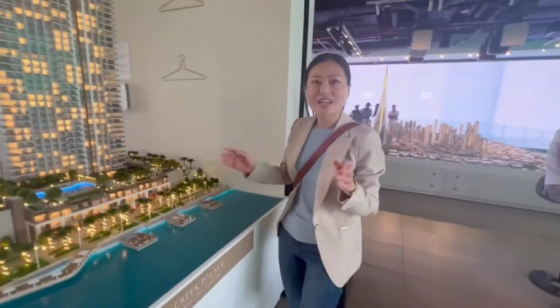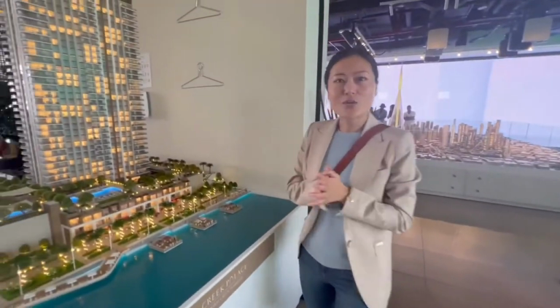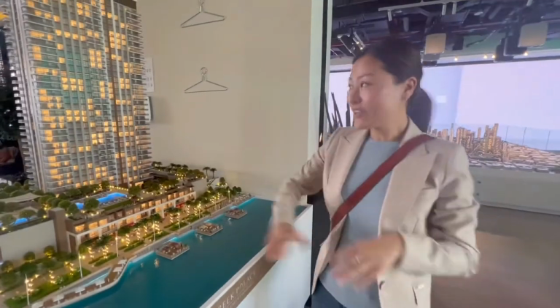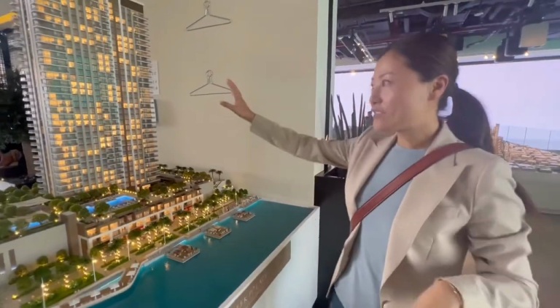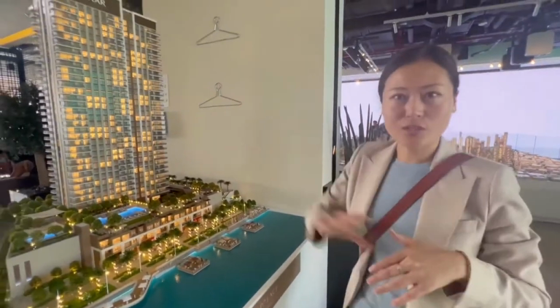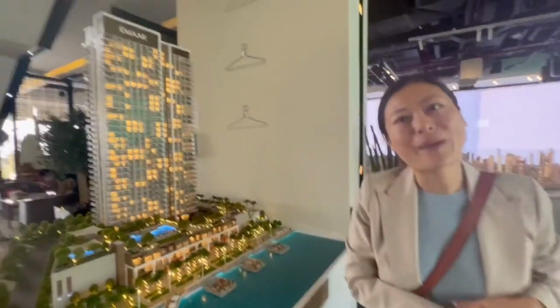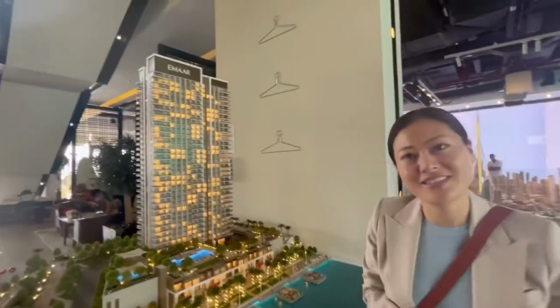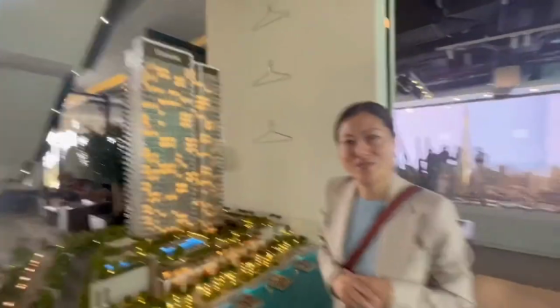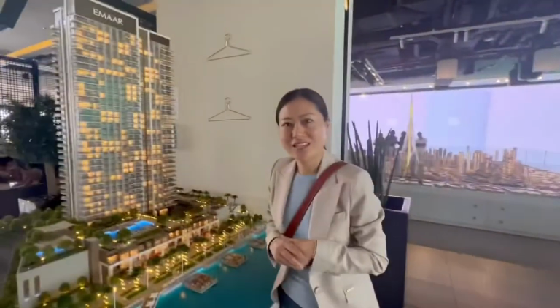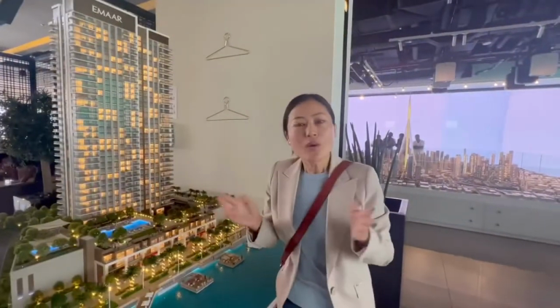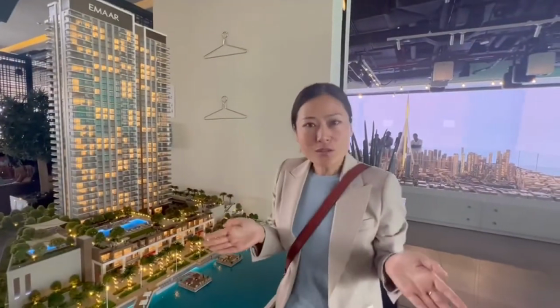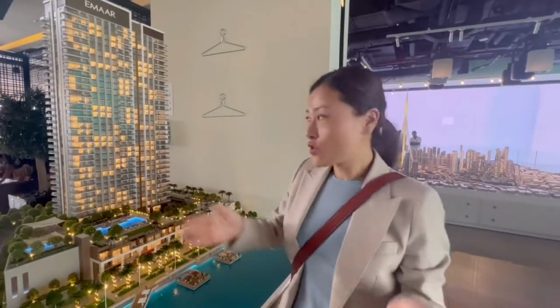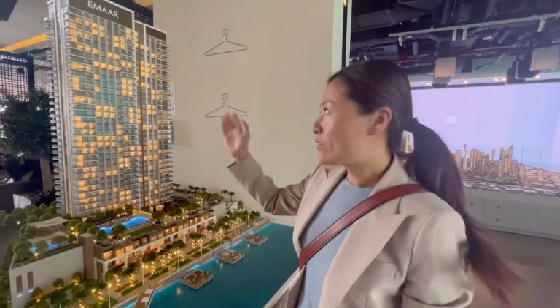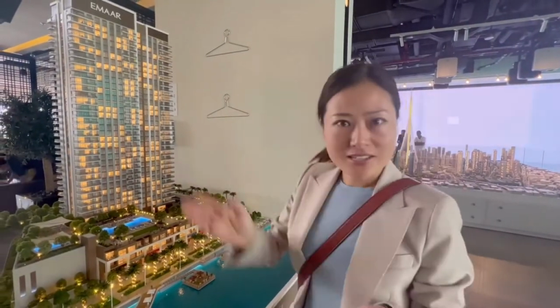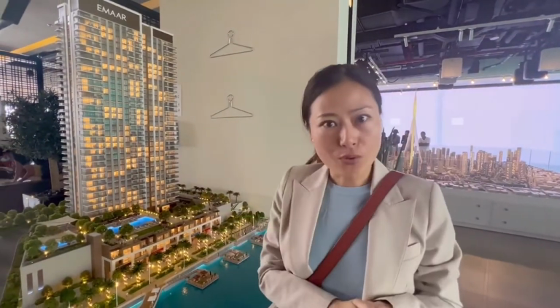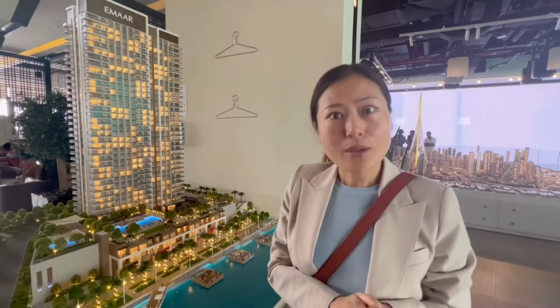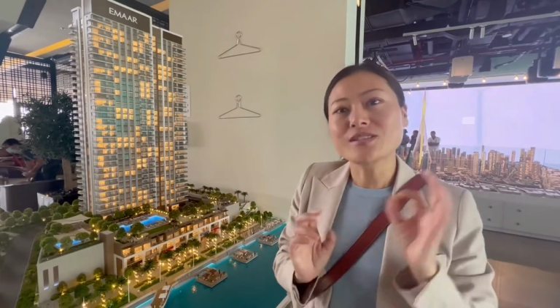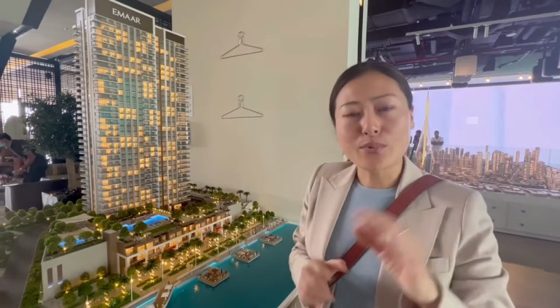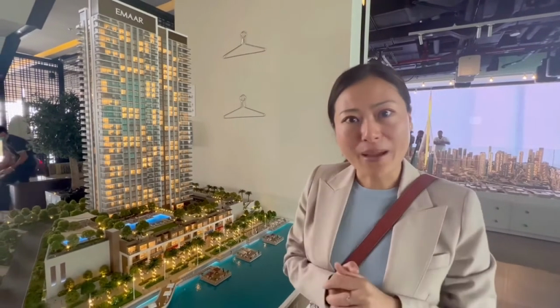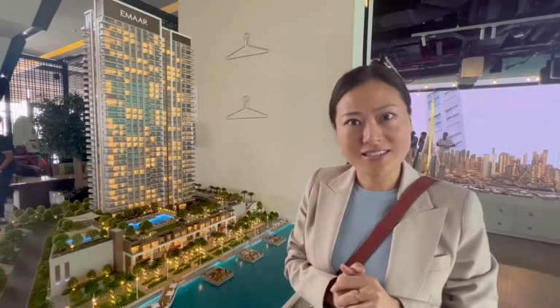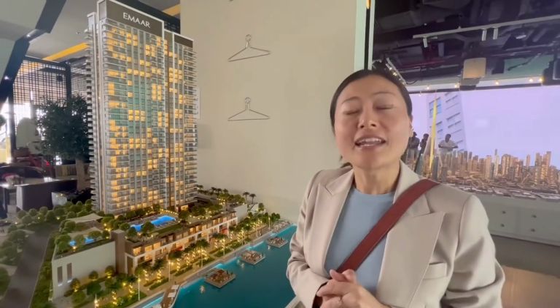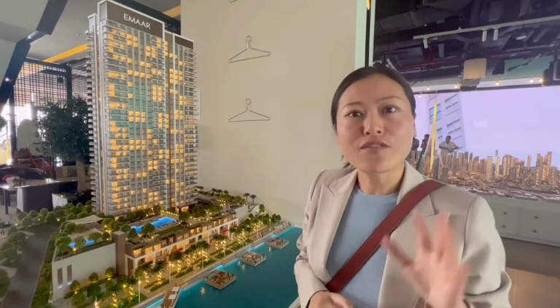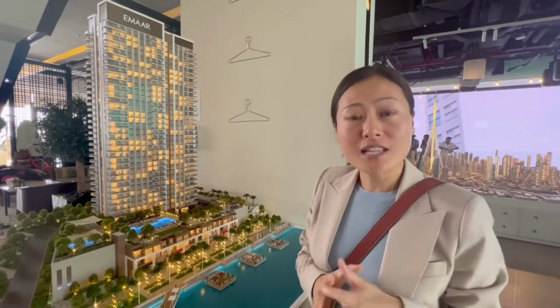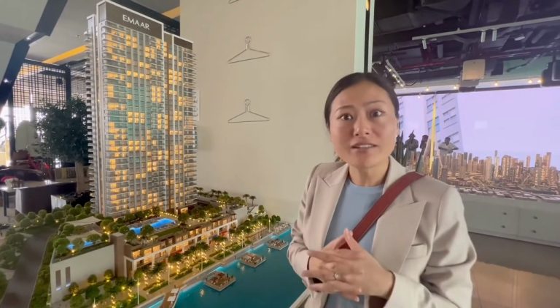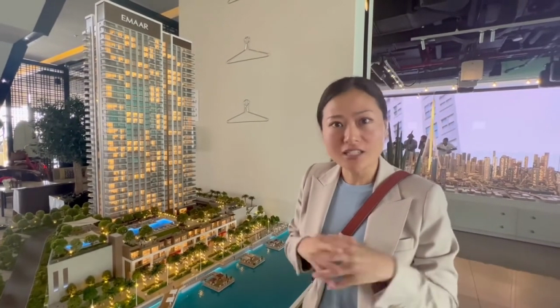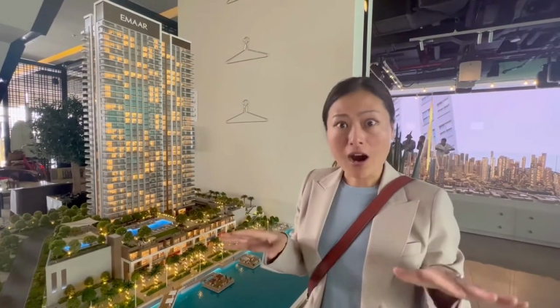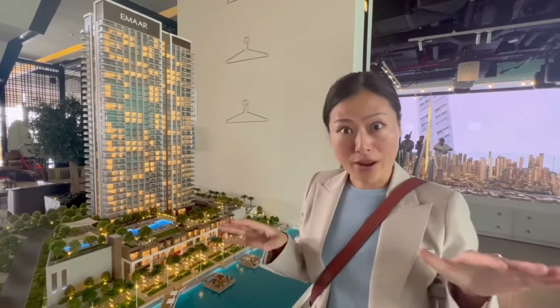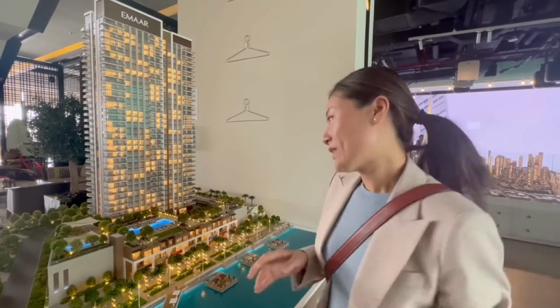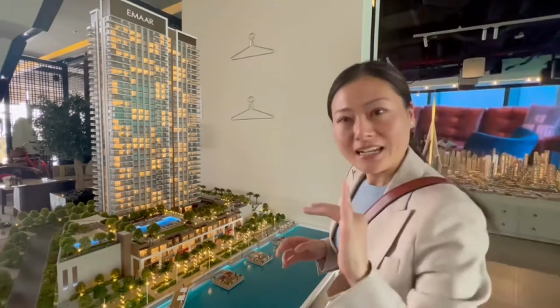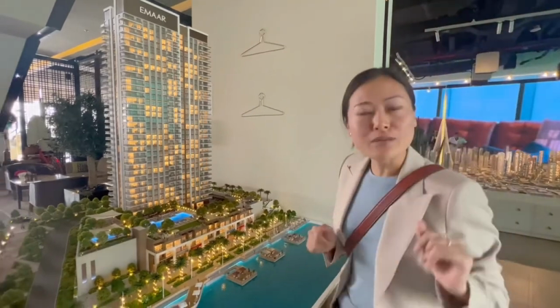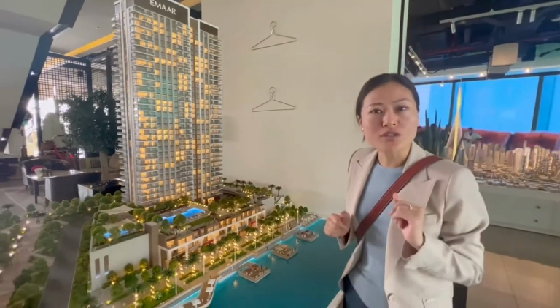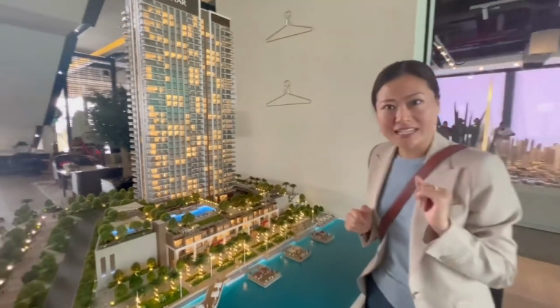We are now in front of Creek Palace. What is so special about this tower? Because of the Palace brand — it is a 5-star brand under the Emaar umbrella. Come, let me show you the facilities.